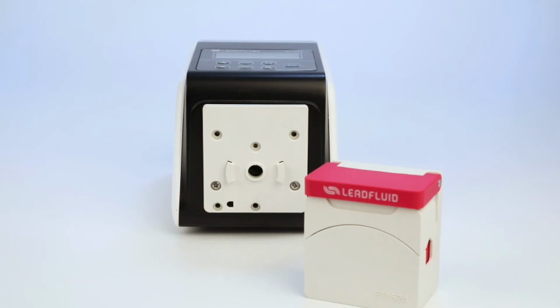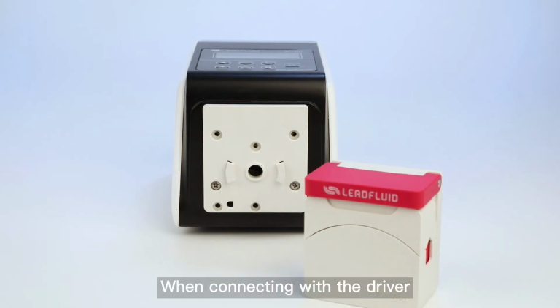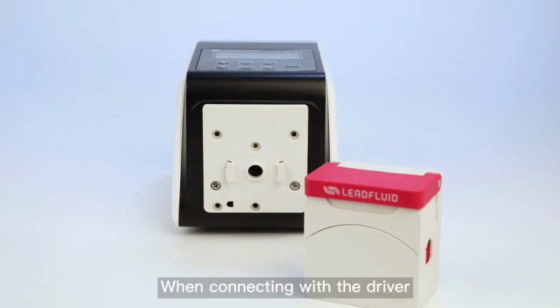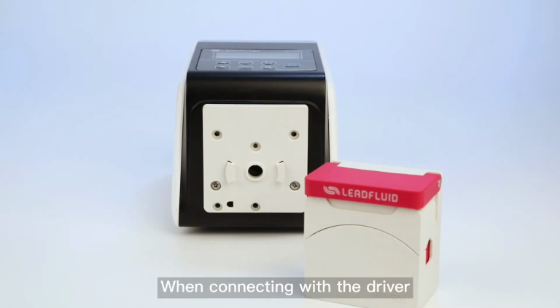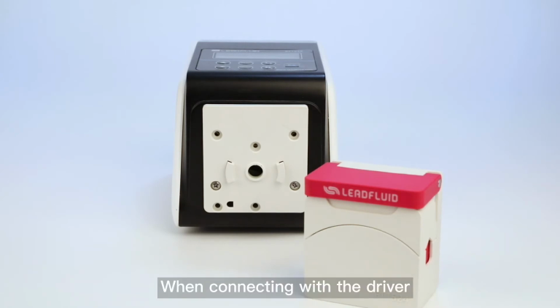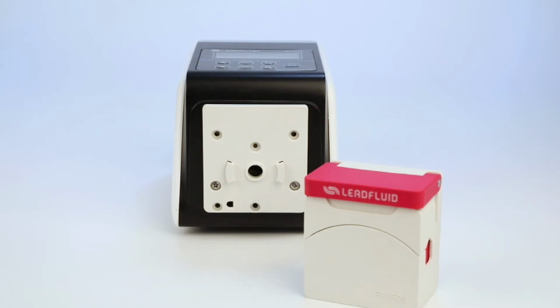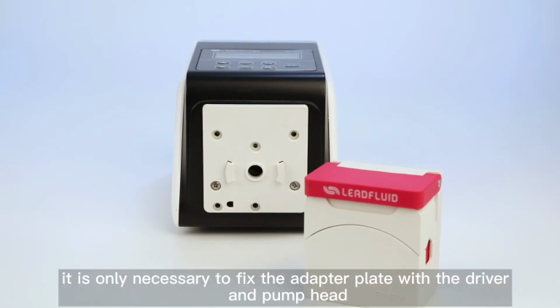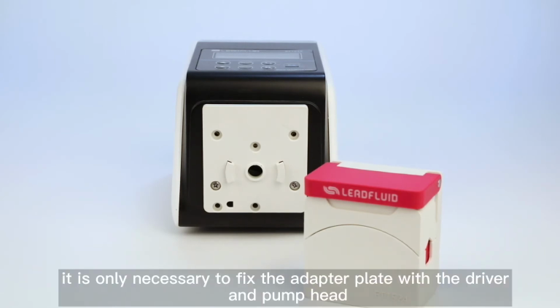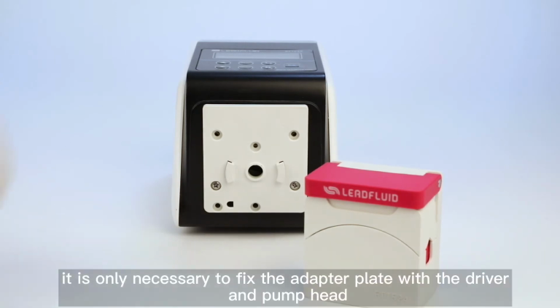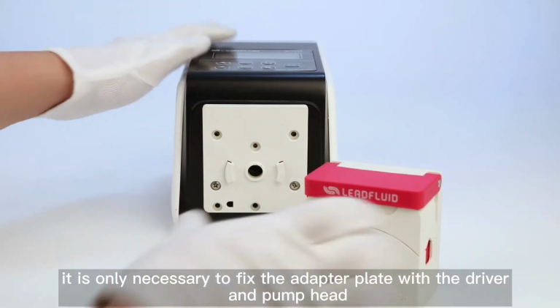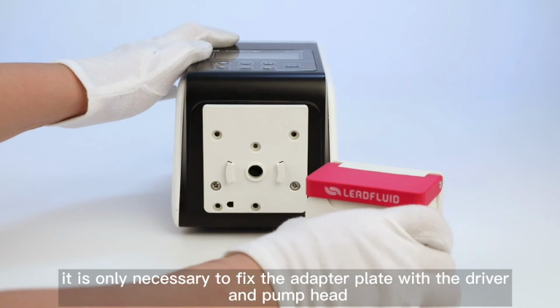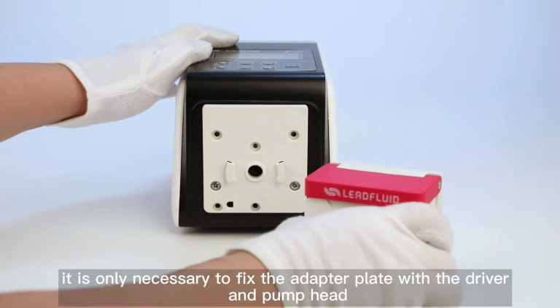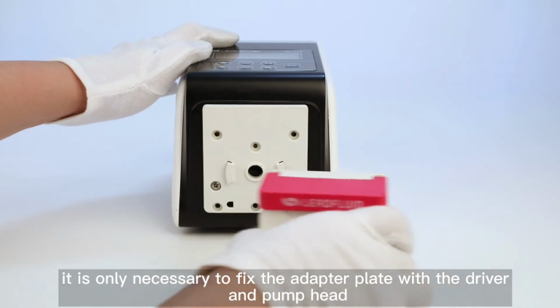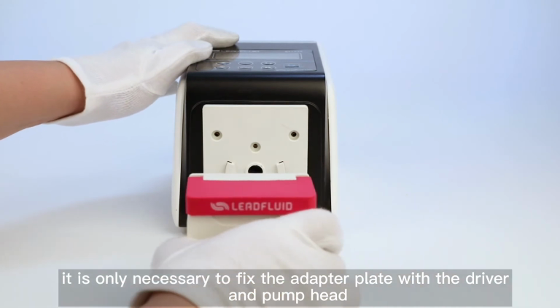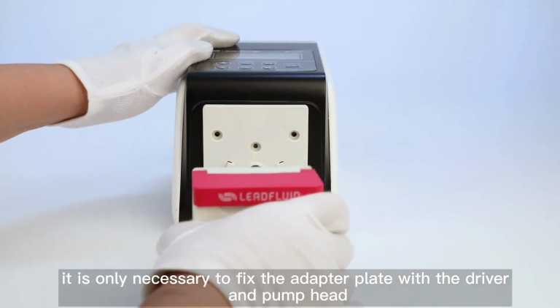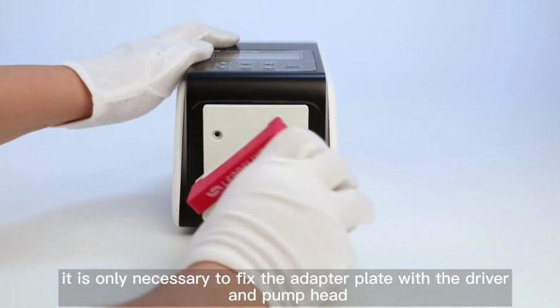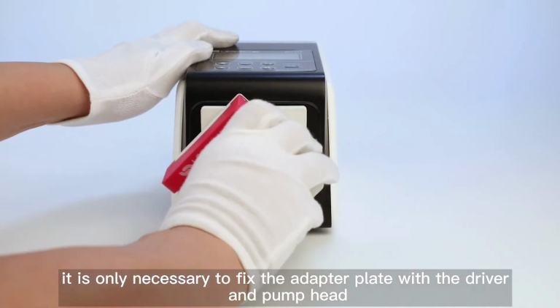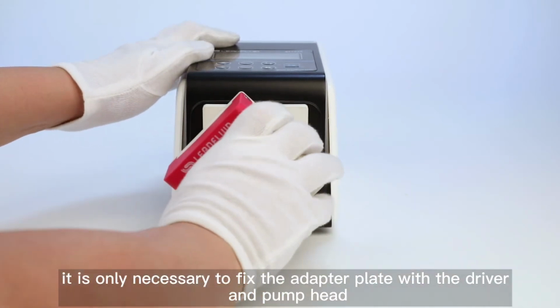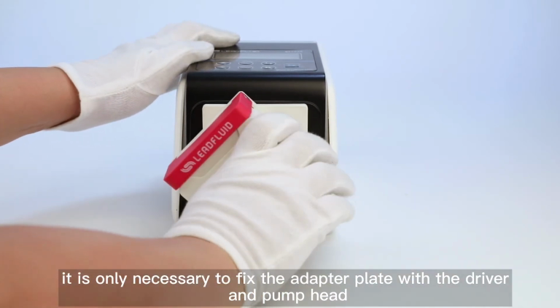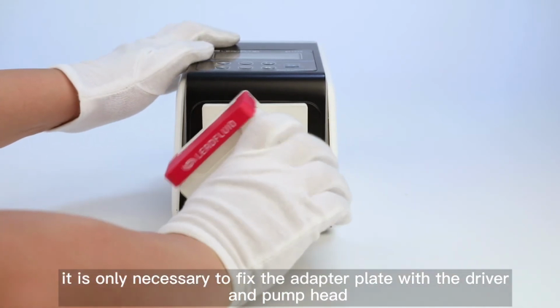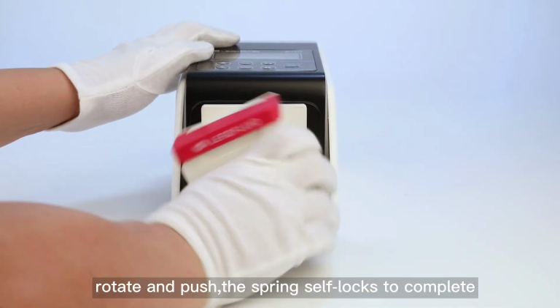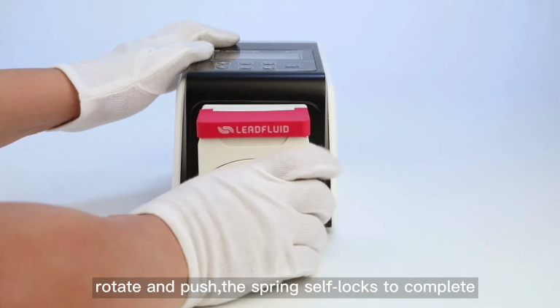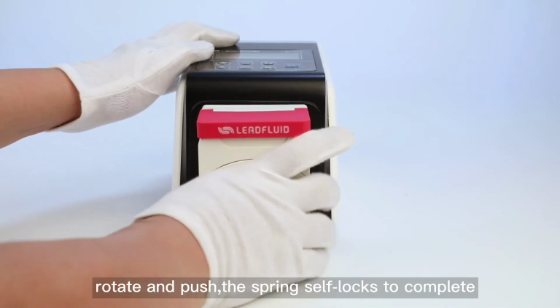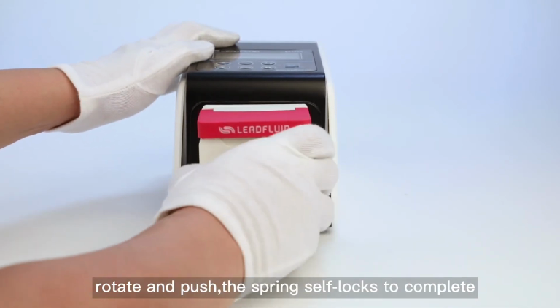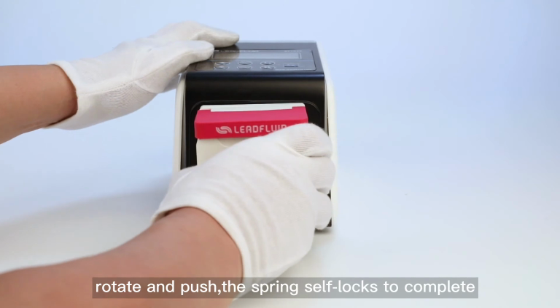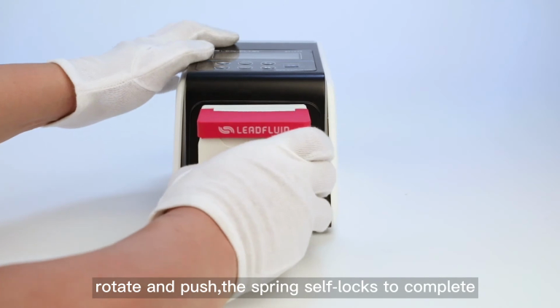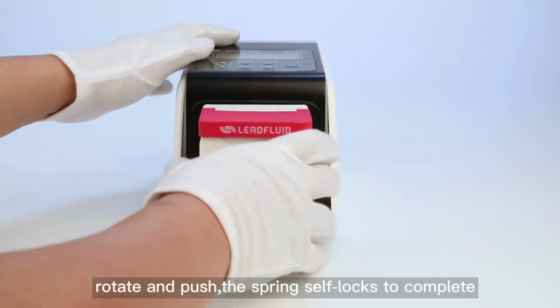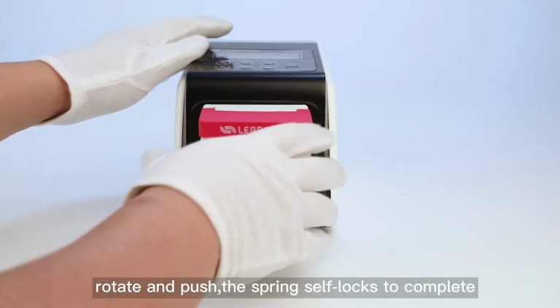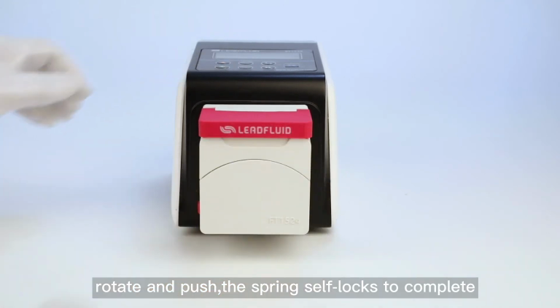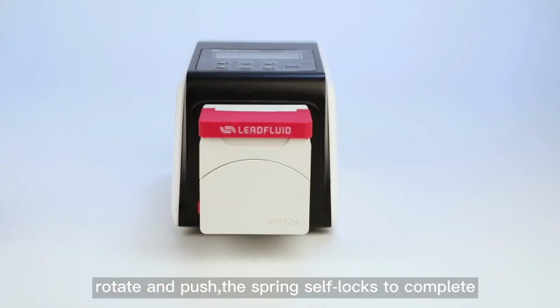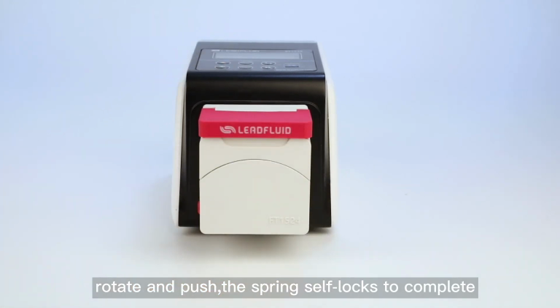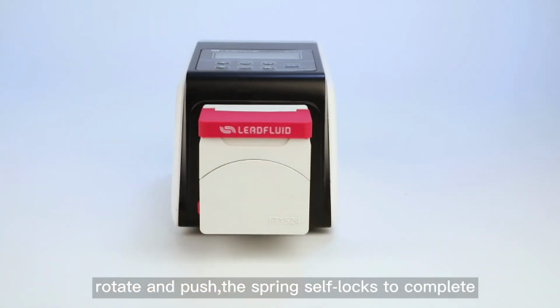When connecting with the driver, it is only necessary to fix the adapter plate. With the driver and pump head, rotate and push — the spring itself locks to complete the connection.